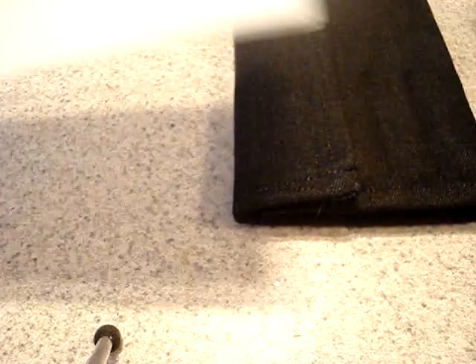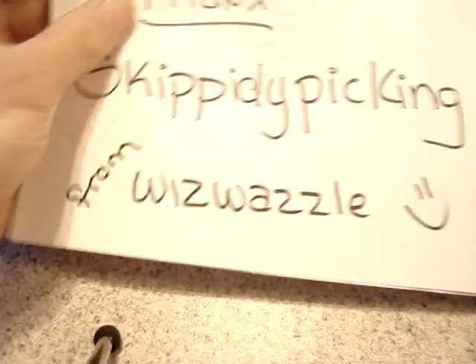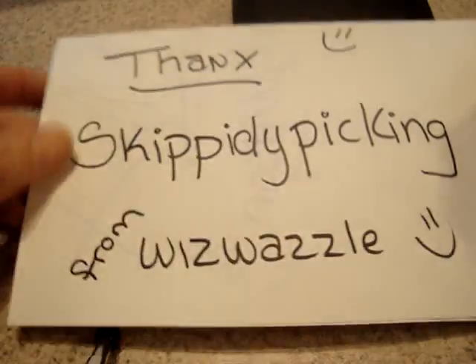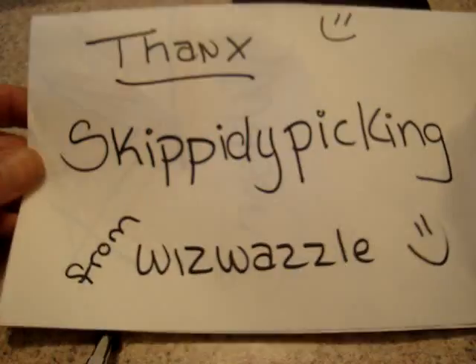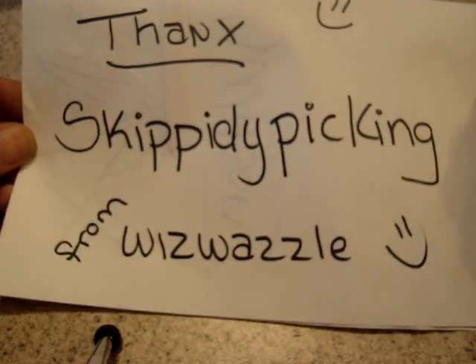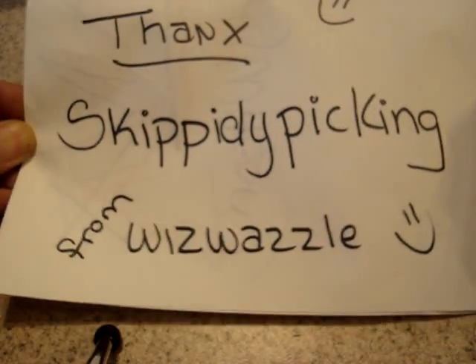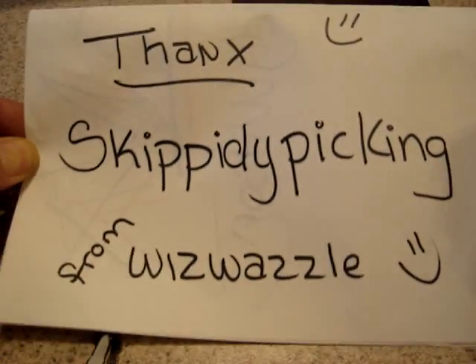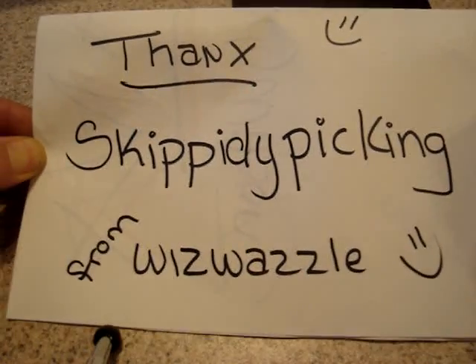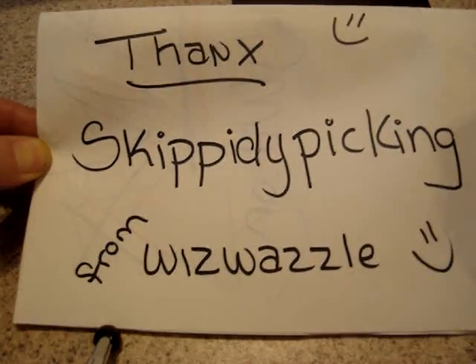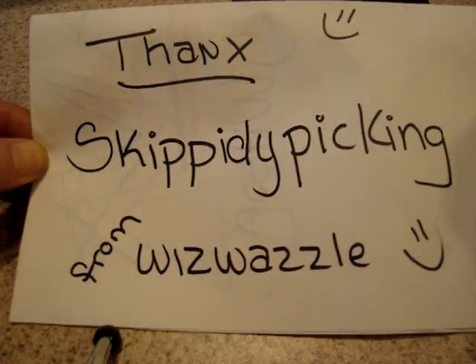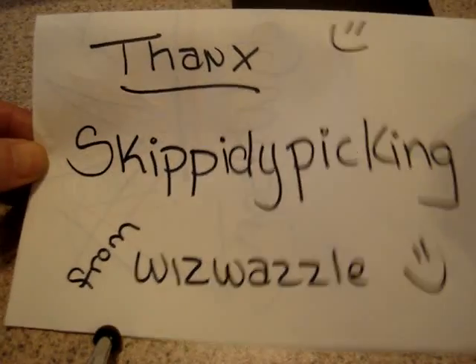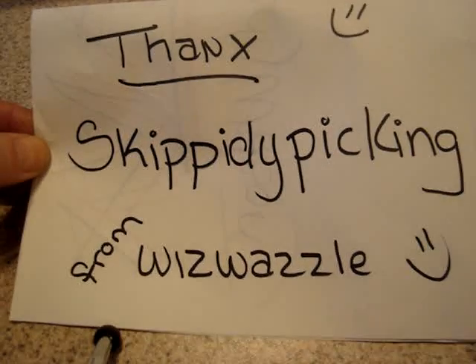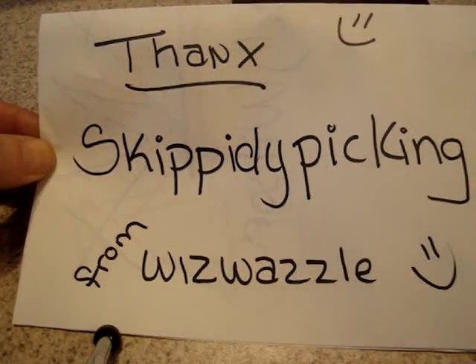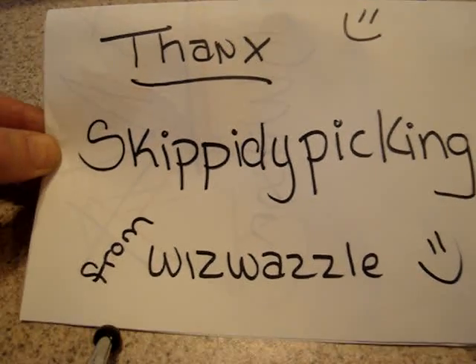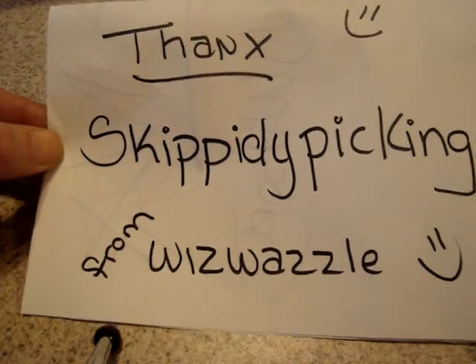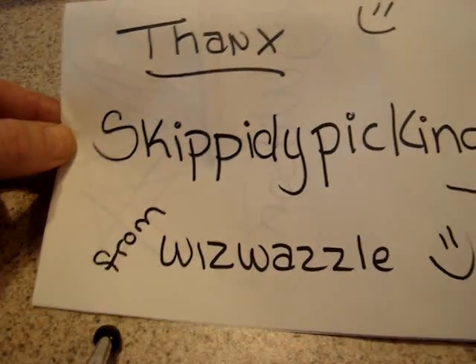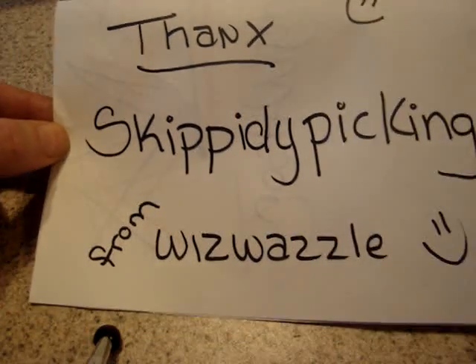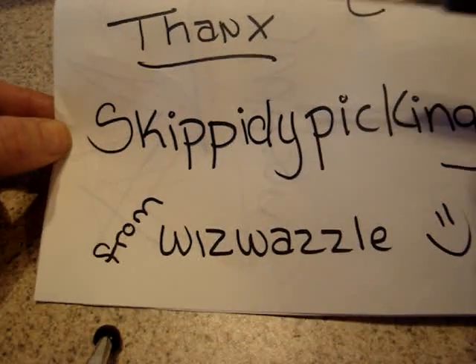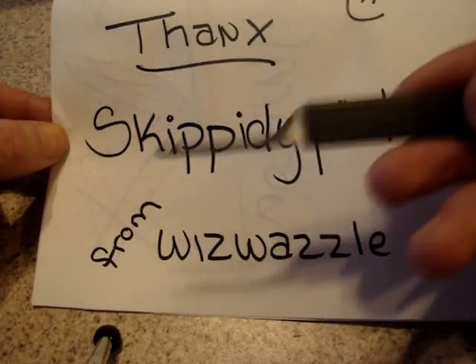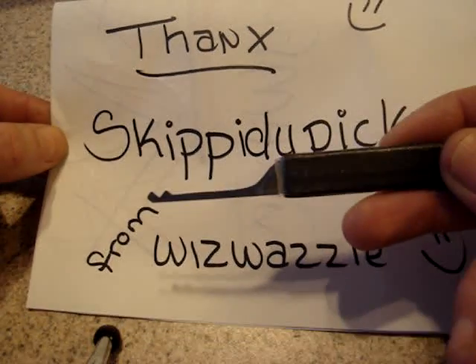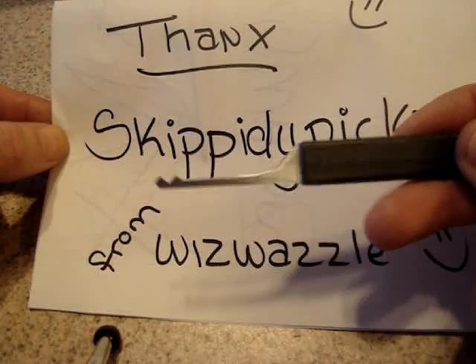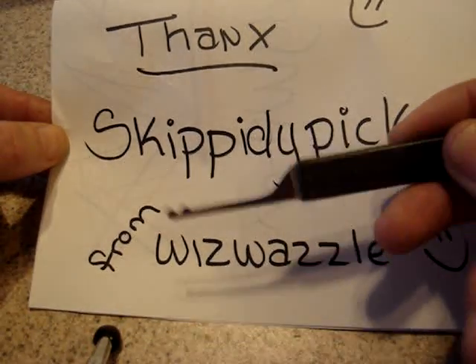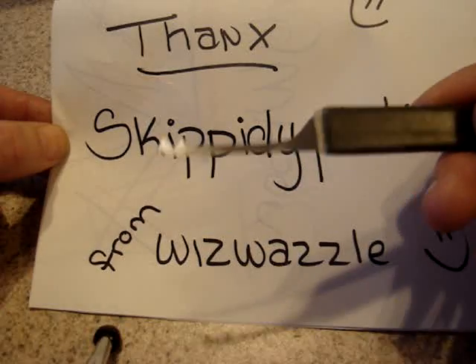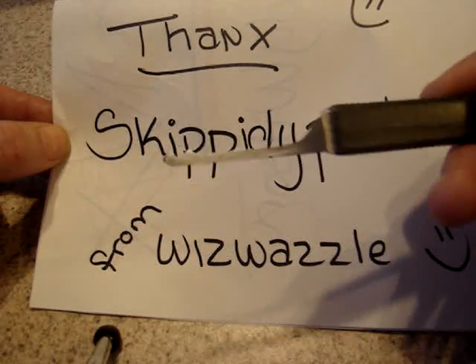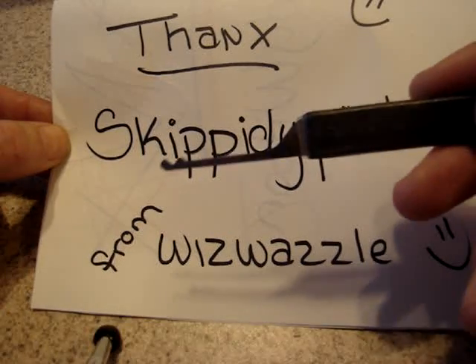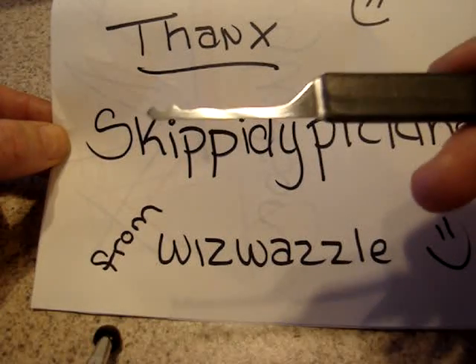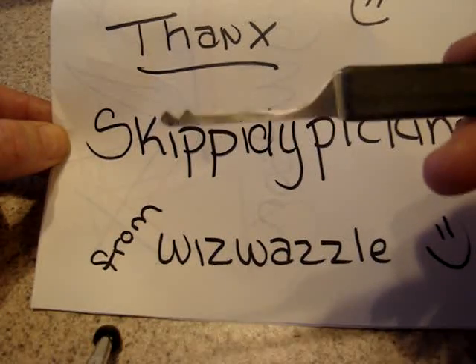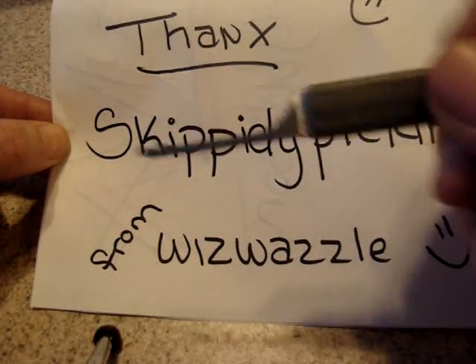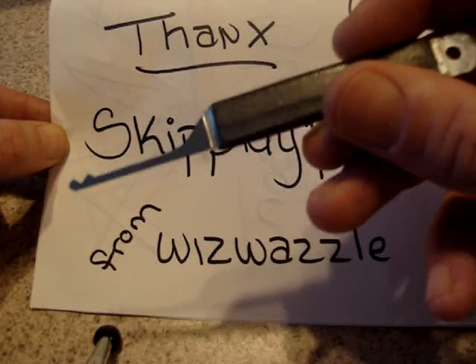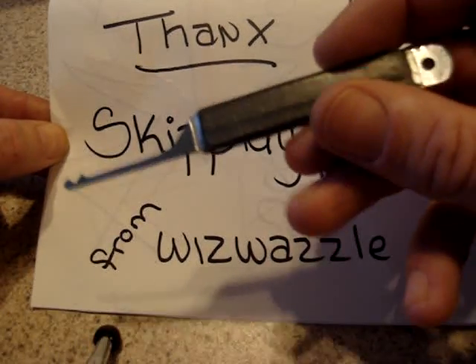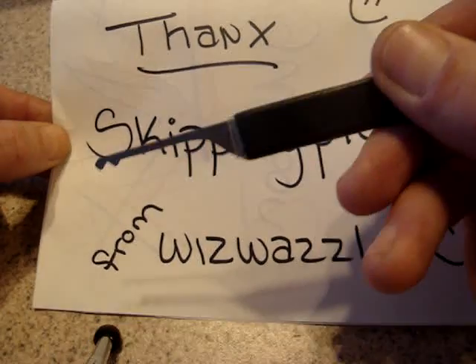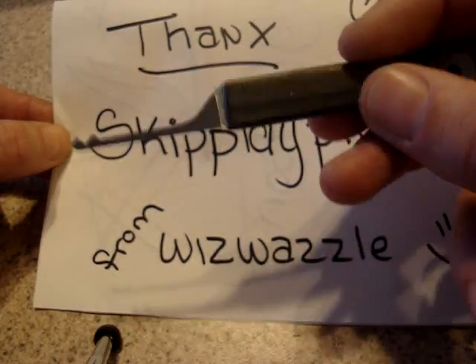He'll probably make you one for a pretty reasonable deal, so send him a PM. He also sent me this rake — it's a really well polished hacksaw blade, I'll have to give that a shot.